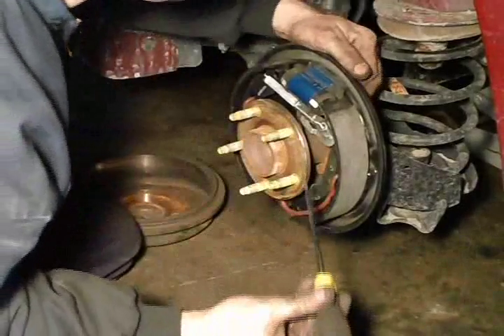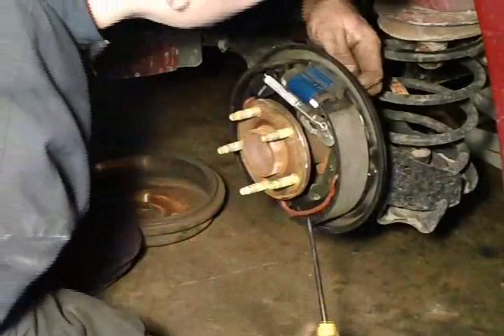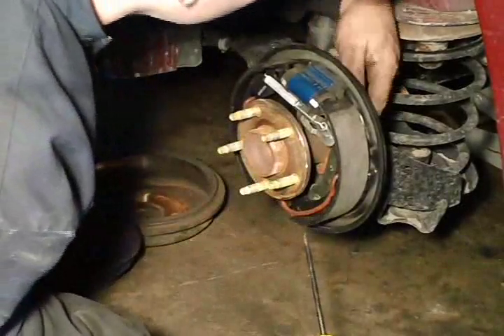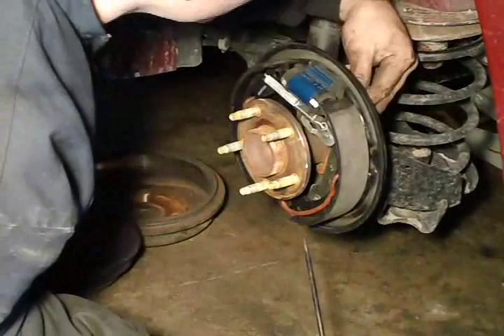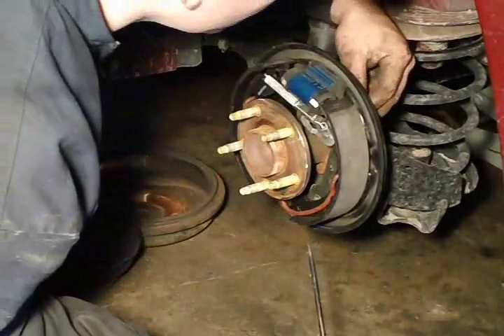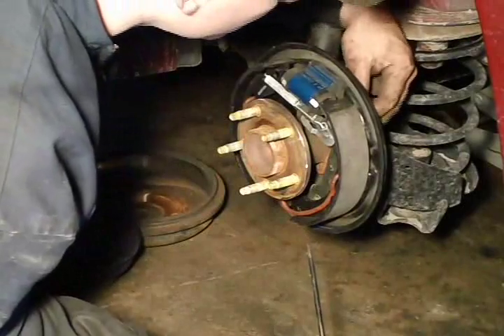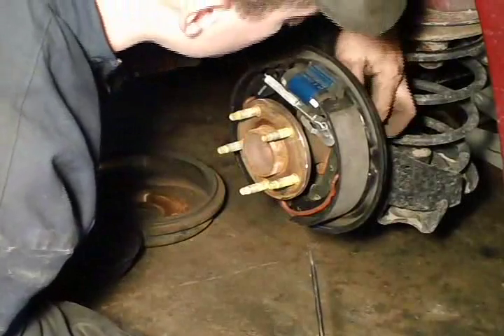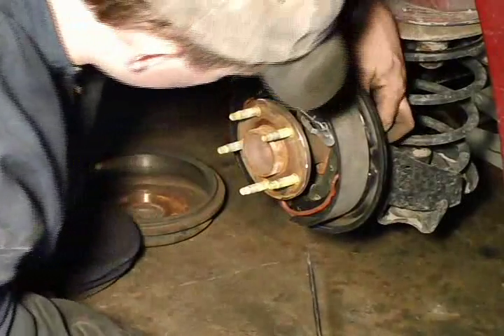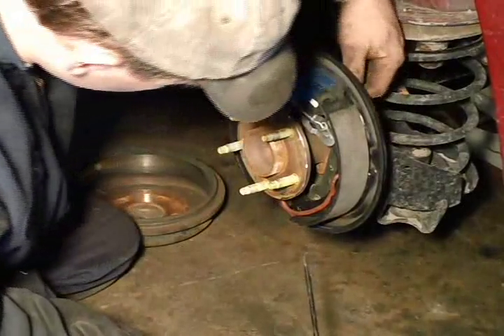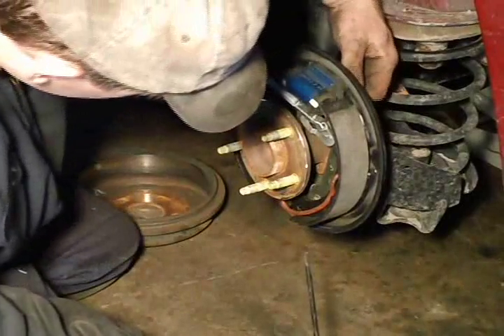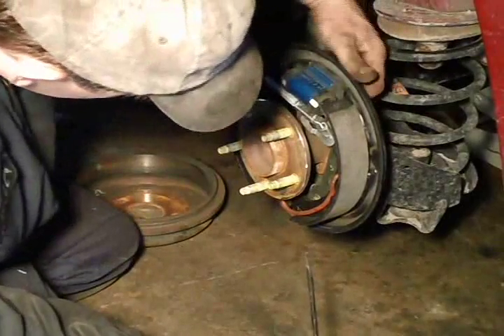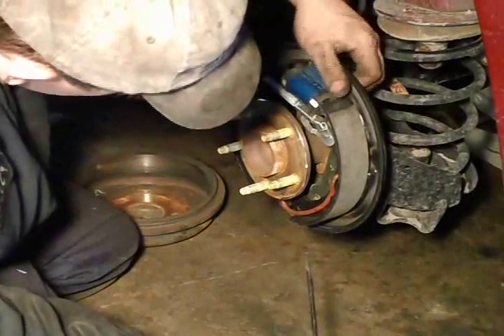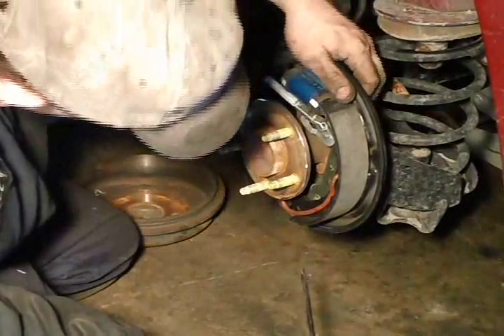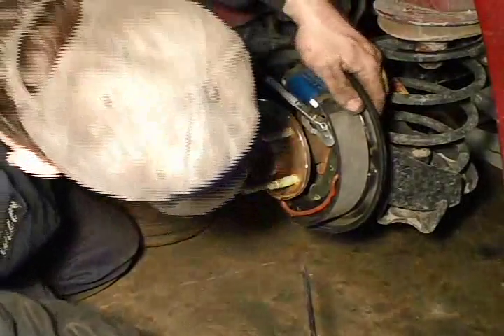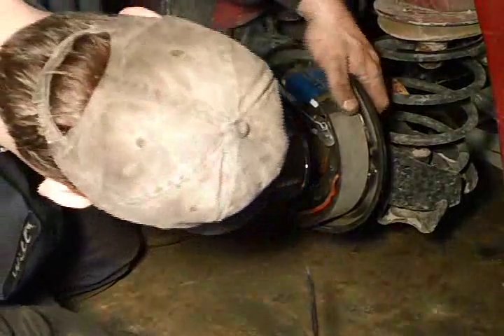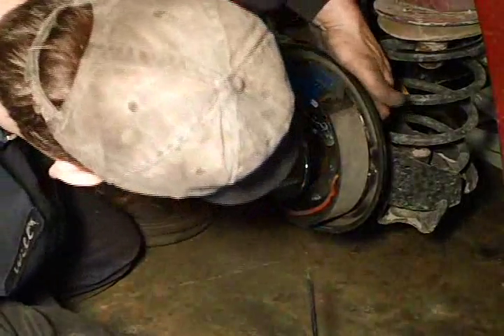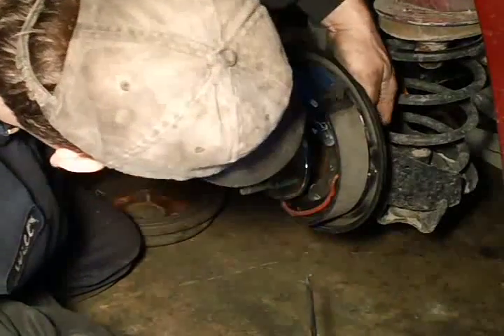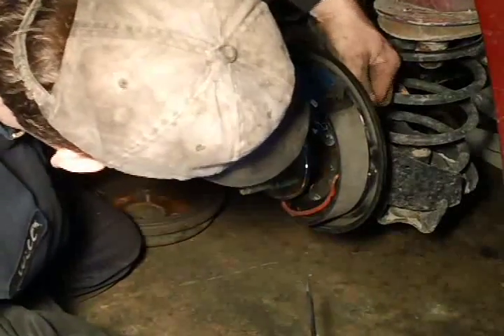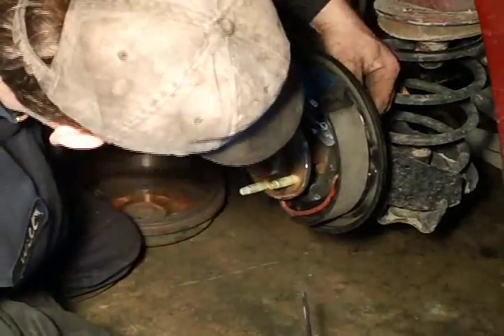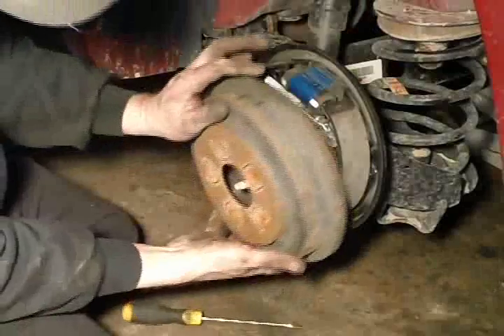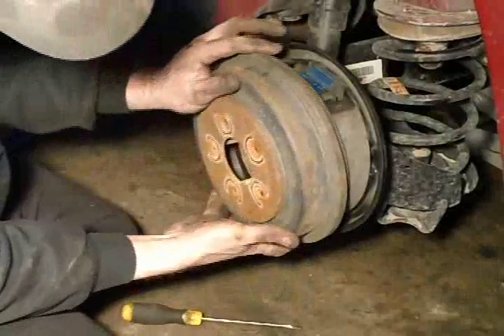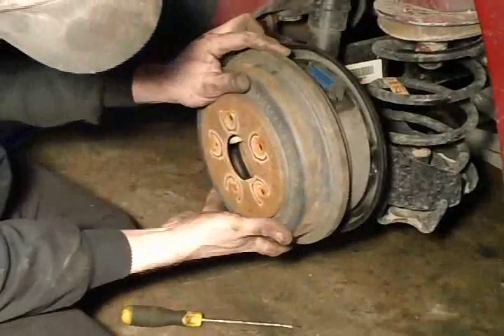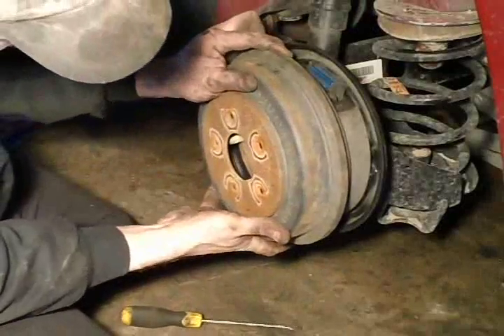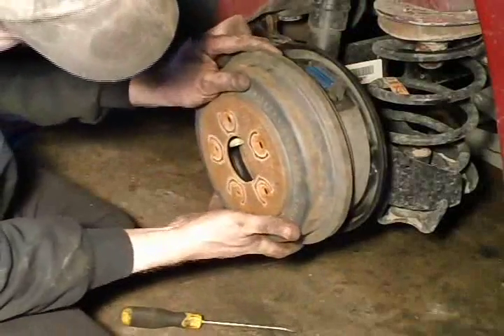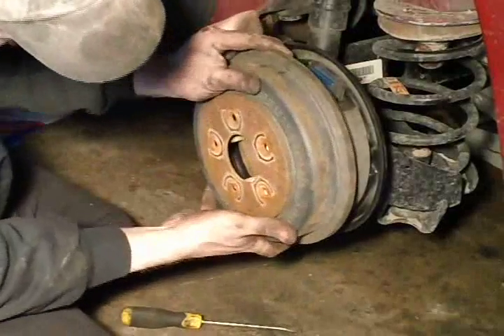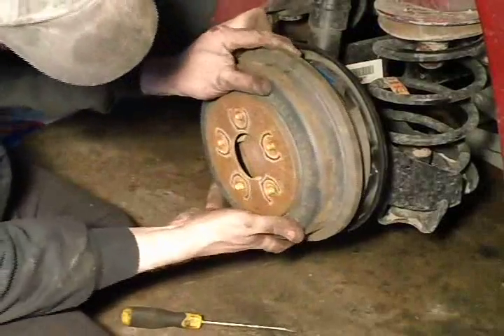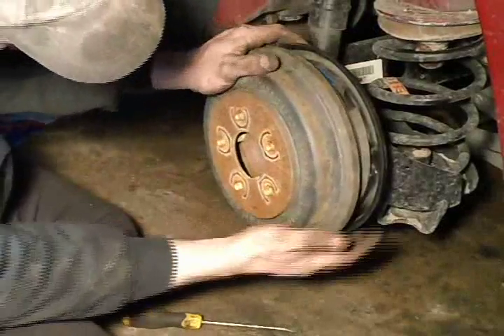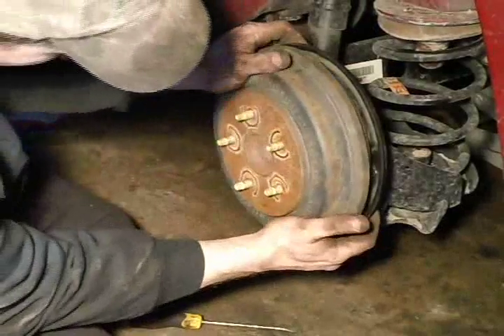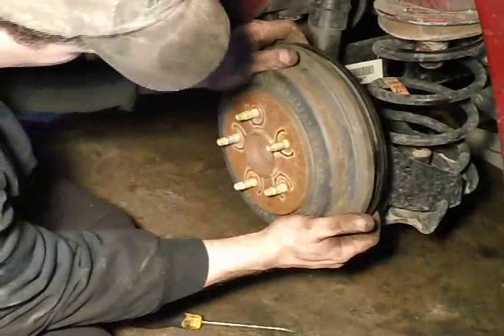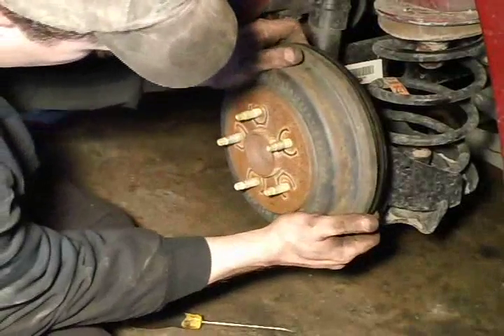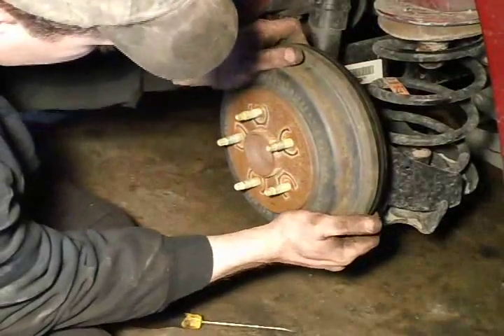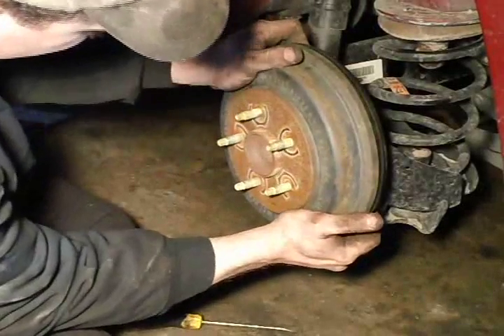On the backside of that backing plate you will see a plug — that will give you access to that adjuster once you have the drum on. Remove that plug. Reinstall your drum.